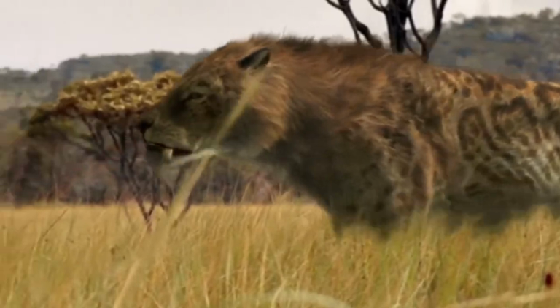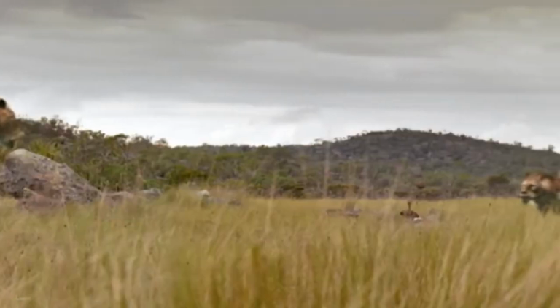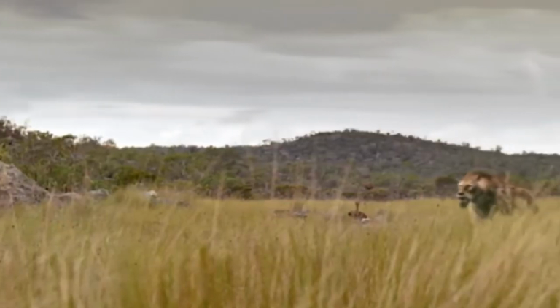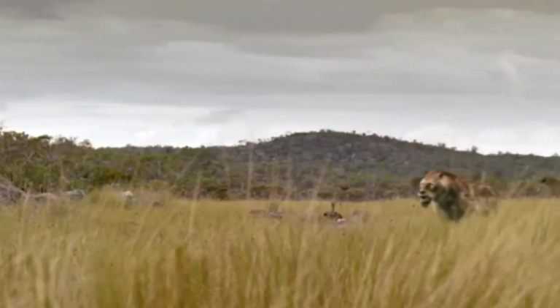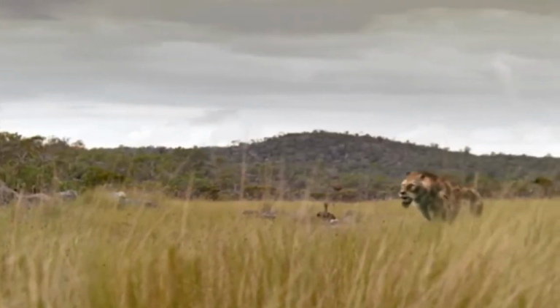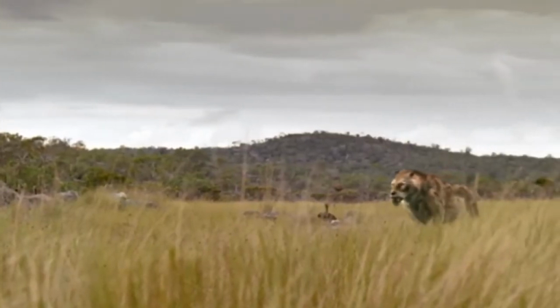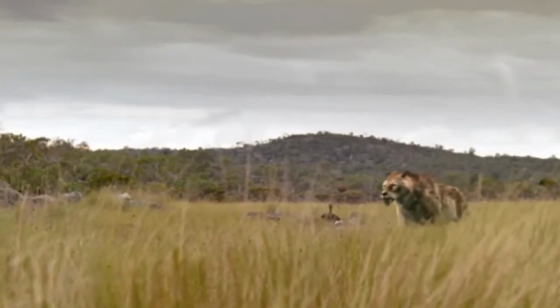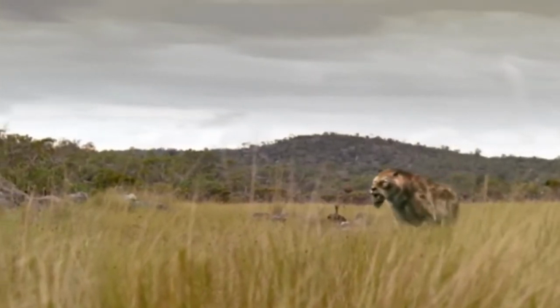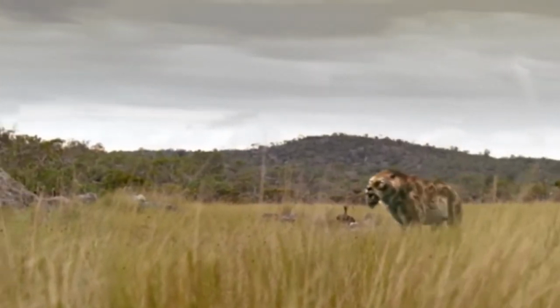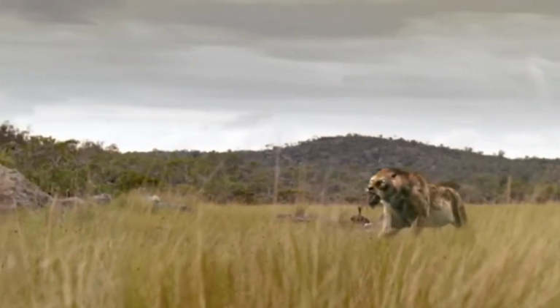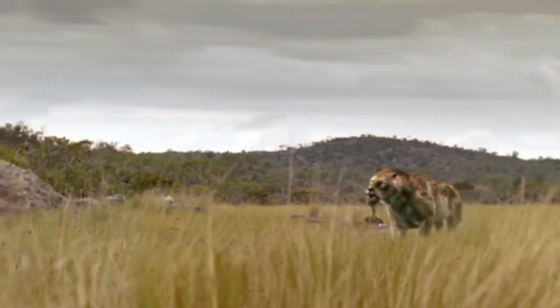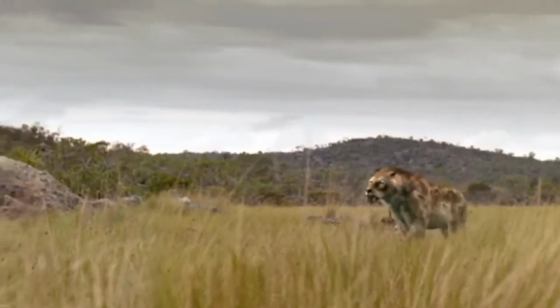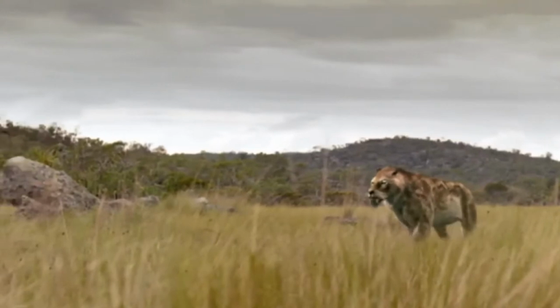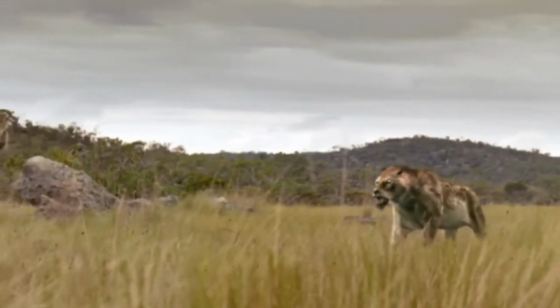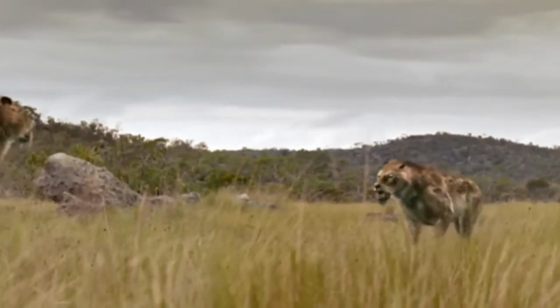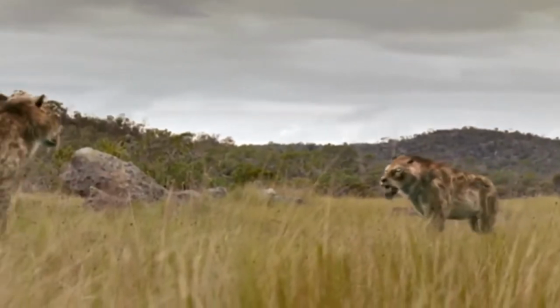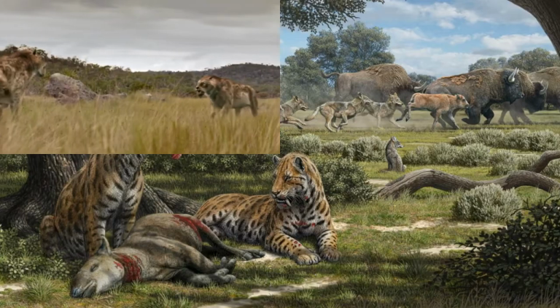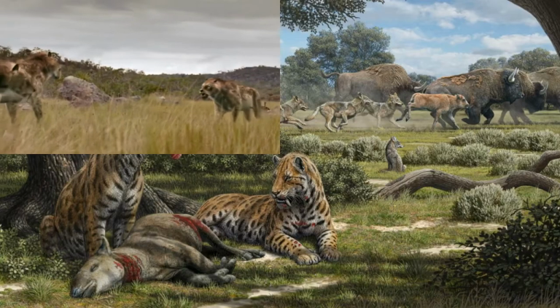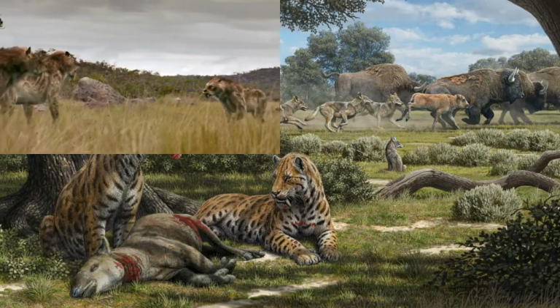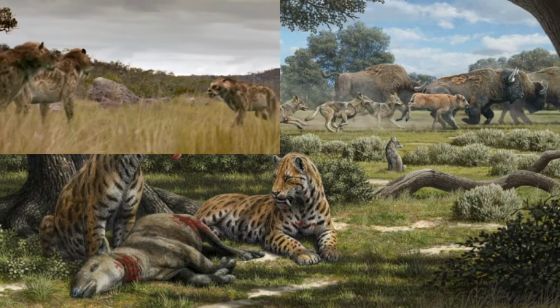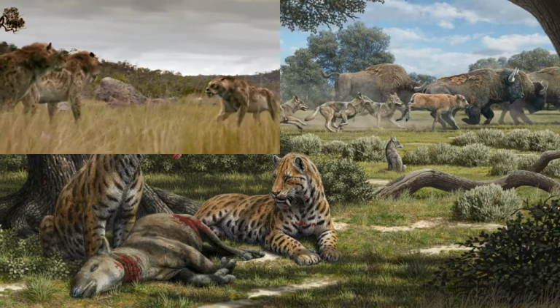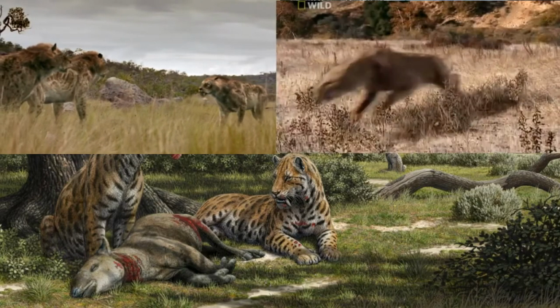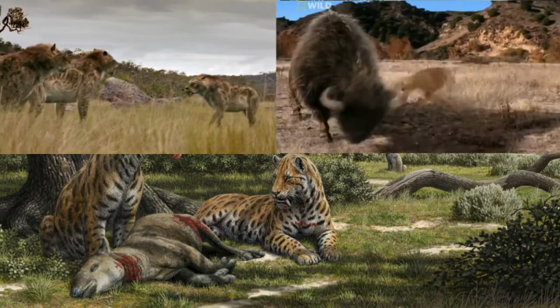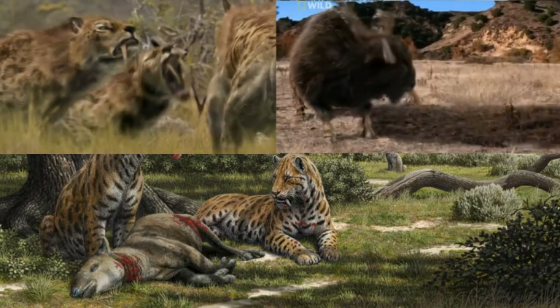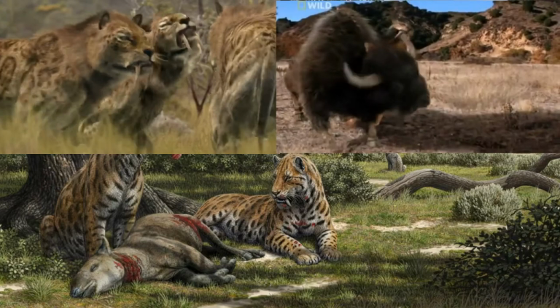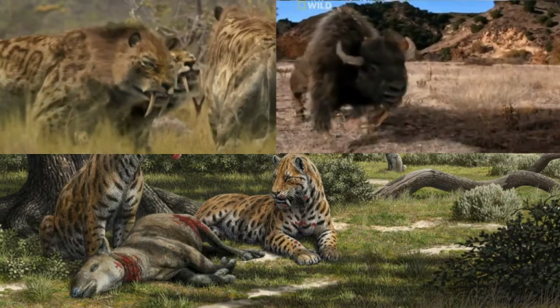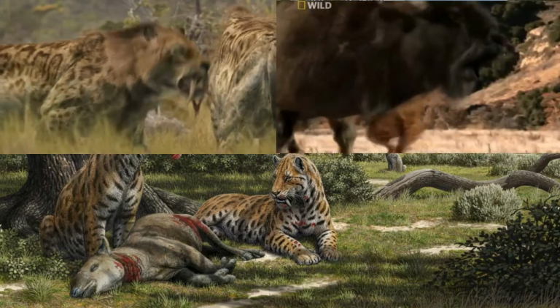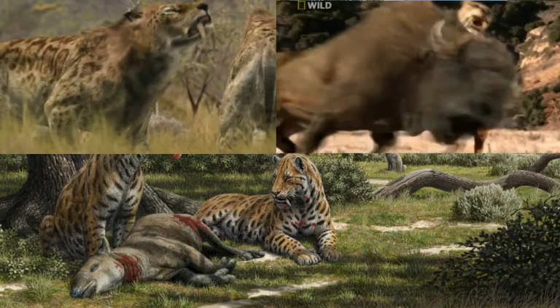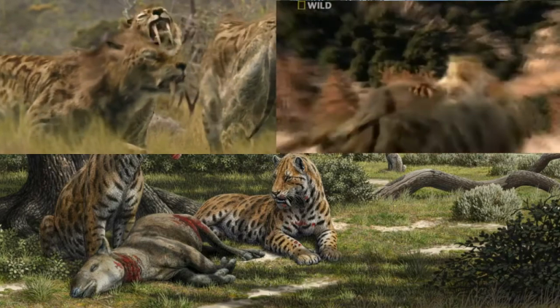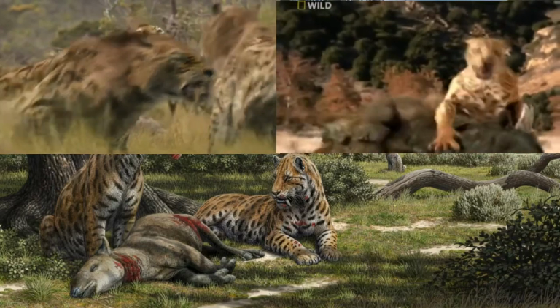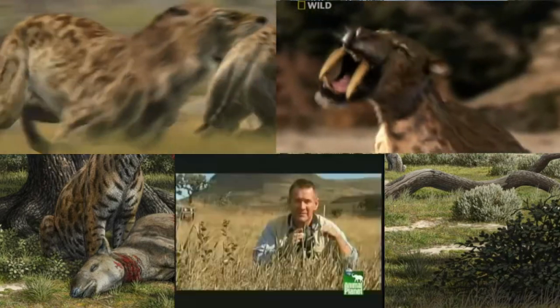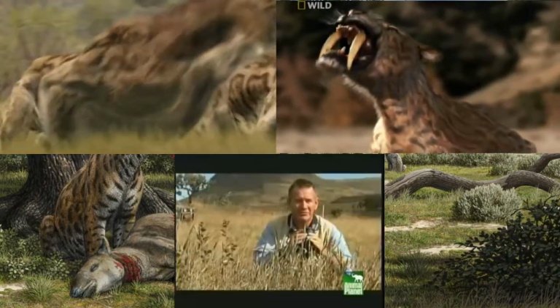Smilodon has been featured in a plethora of movies, TV shows, and documentaries, all focusing on this amazing cat, like Walking with Prehistoric Beasts, the National Geographic Channel original Prehistoric Predators, and not to mention Prehistoric Park.